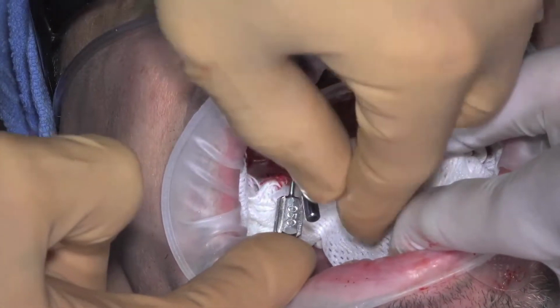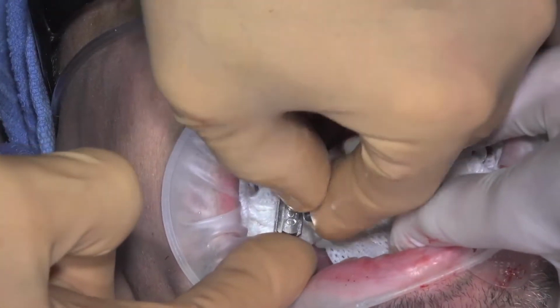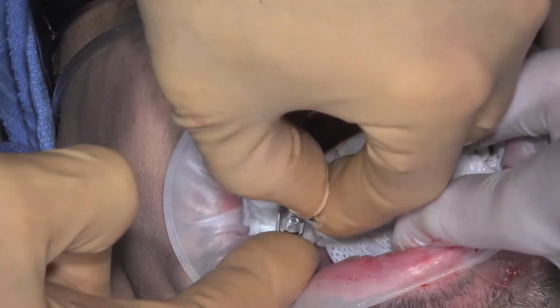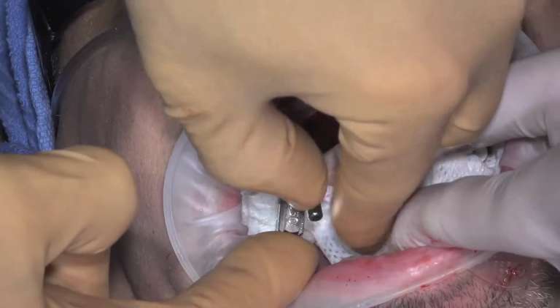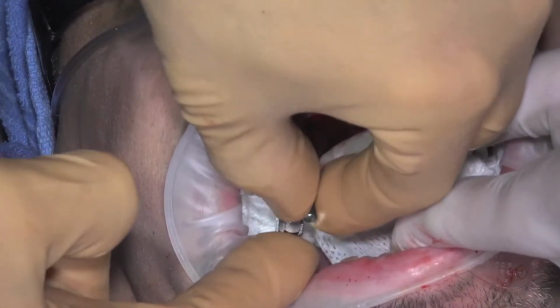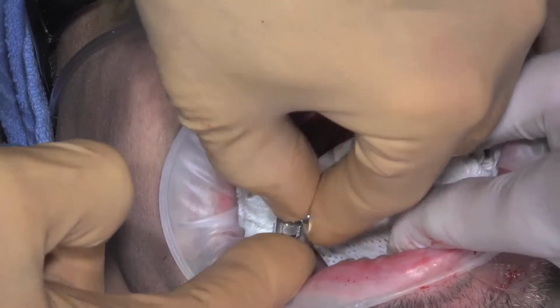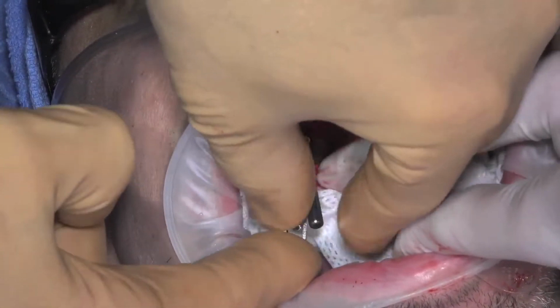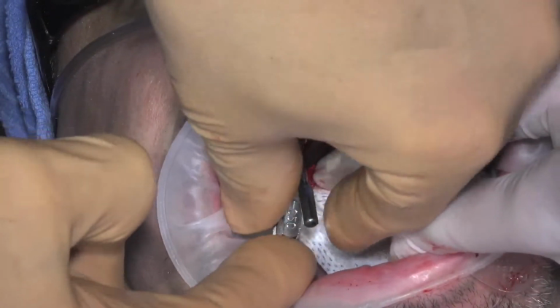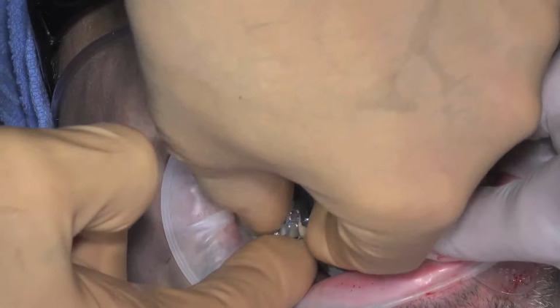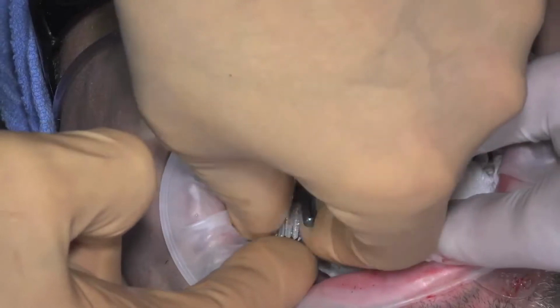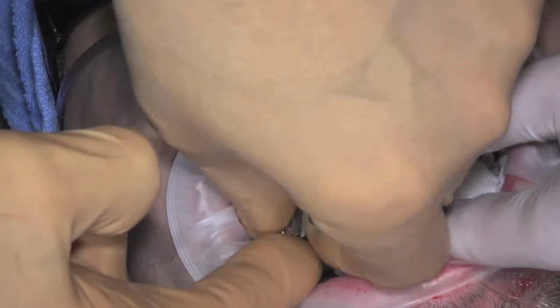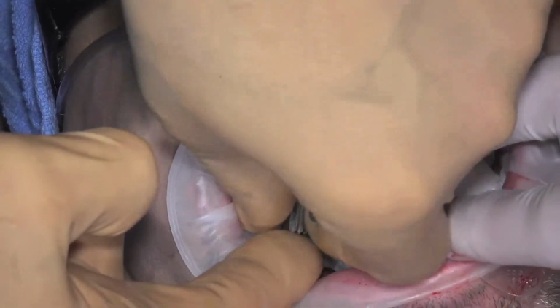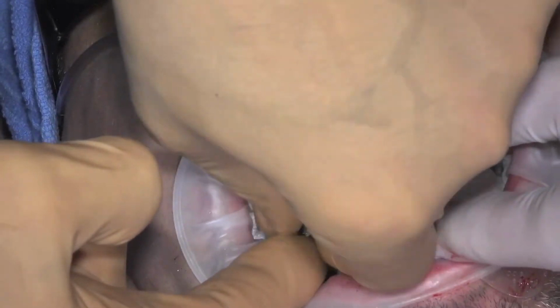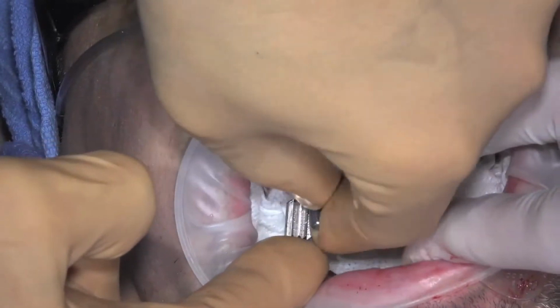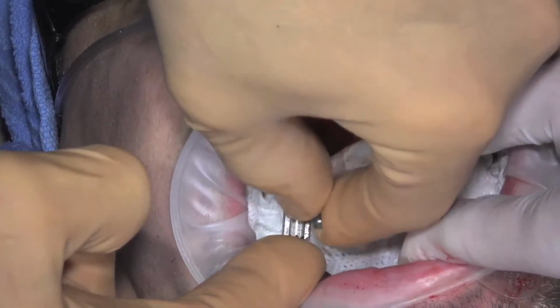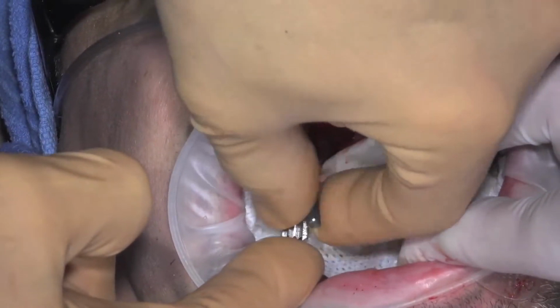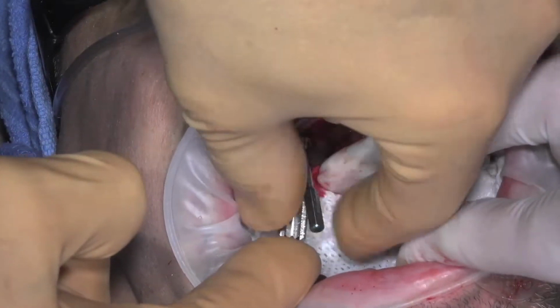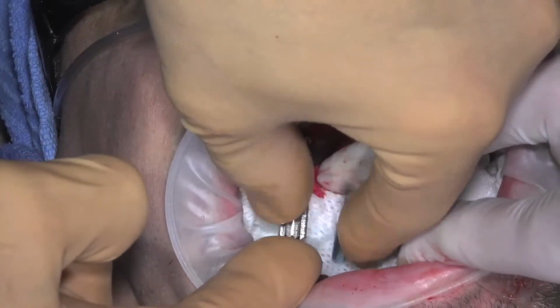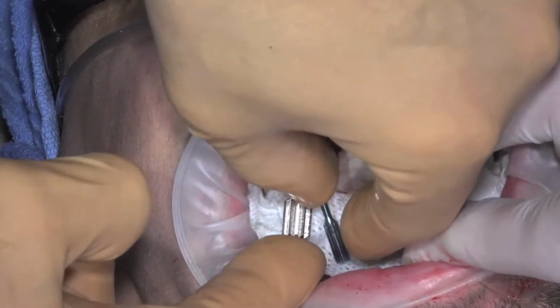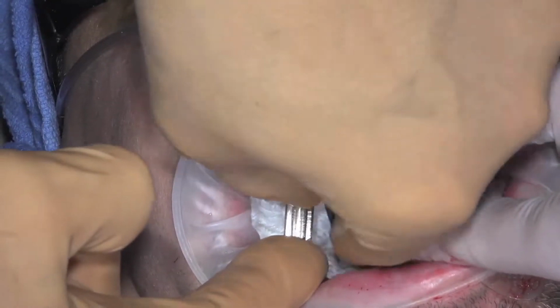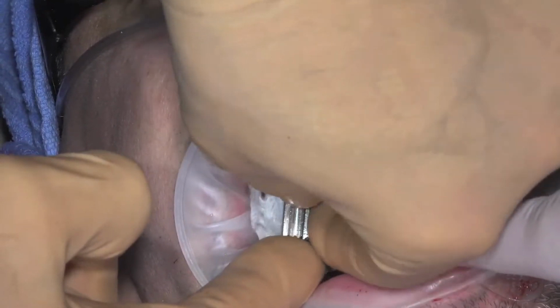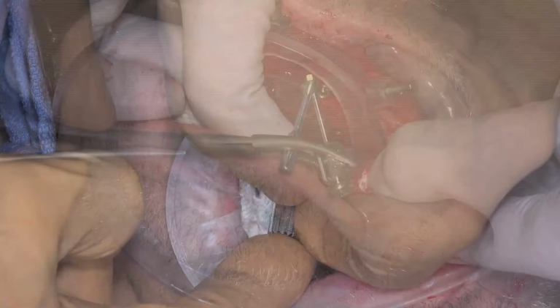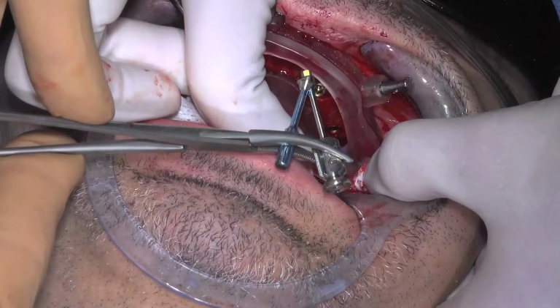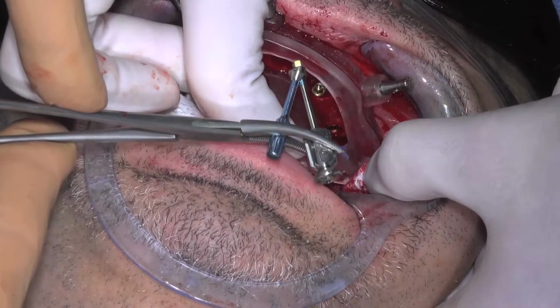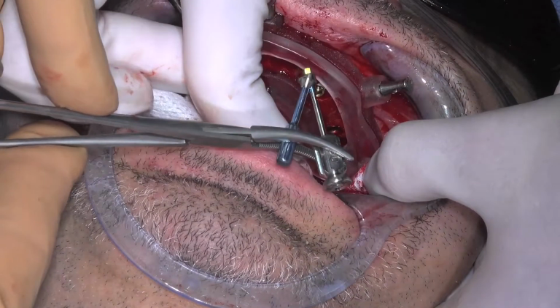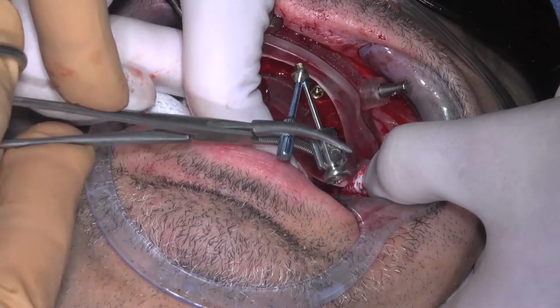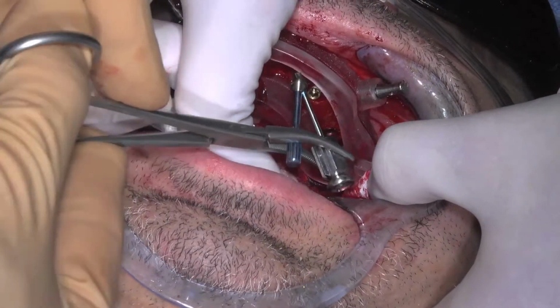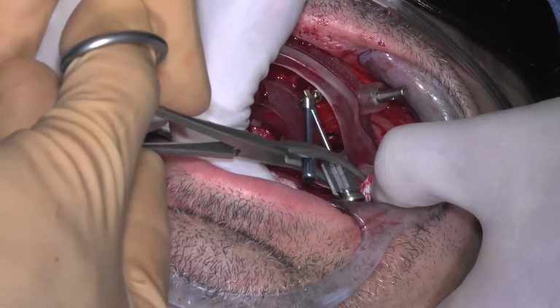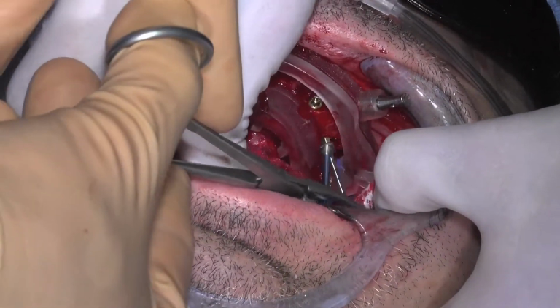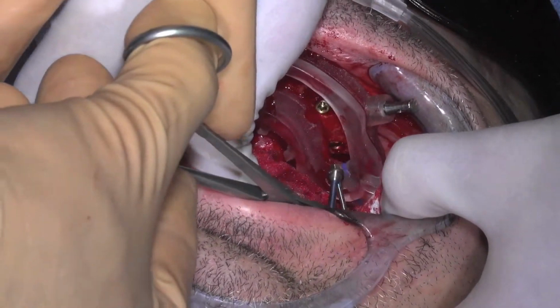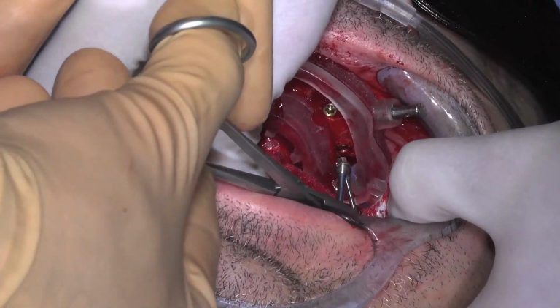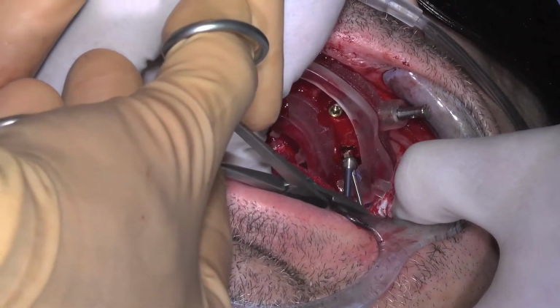Tip and turn it into the implant until you feel the engagement of the hexes, then hold the multi-unit abutment in place and tighten the abutment screw. Some clinicians find it helpful, when possible, to use a hemostat to deliver the multi-unit abutment into the implant.